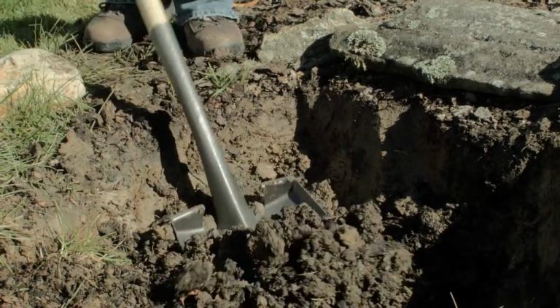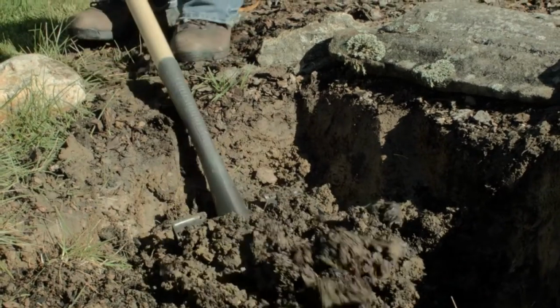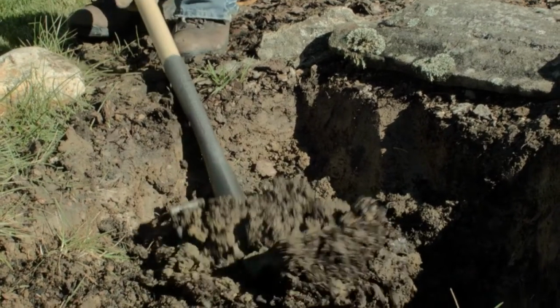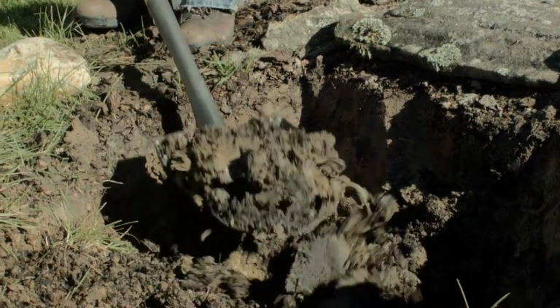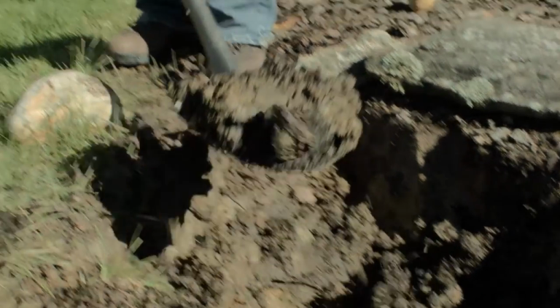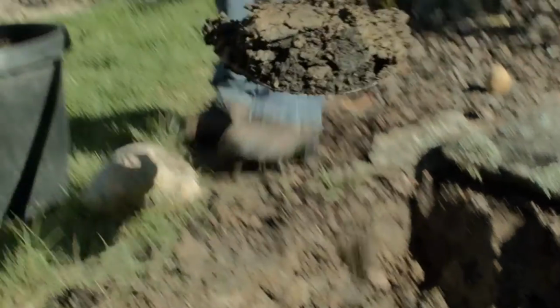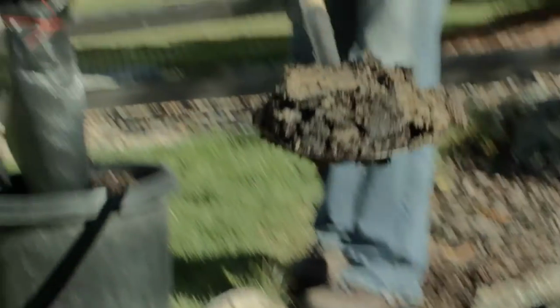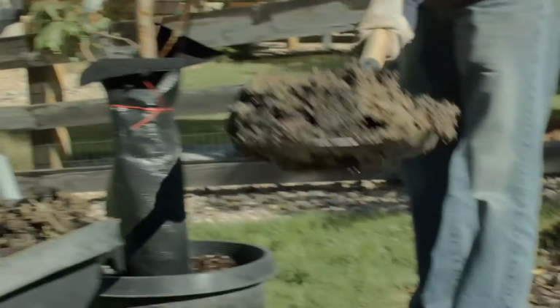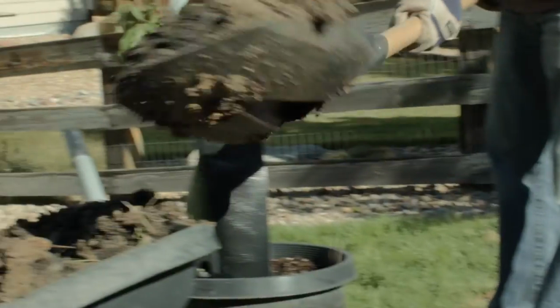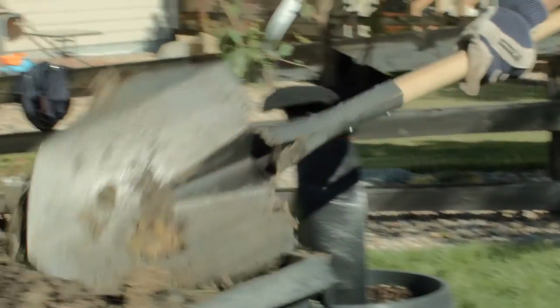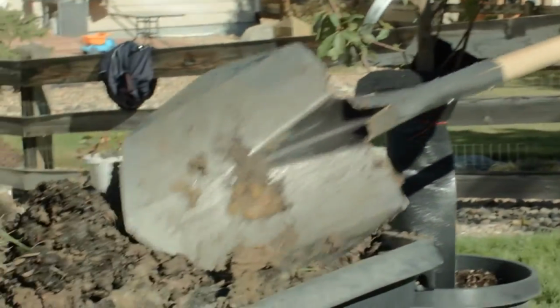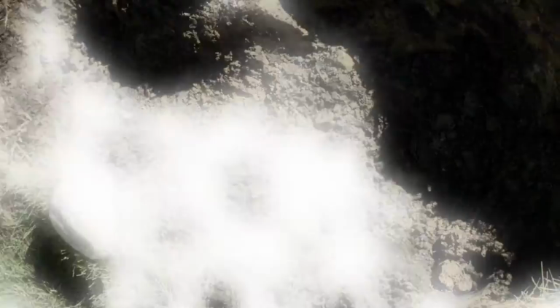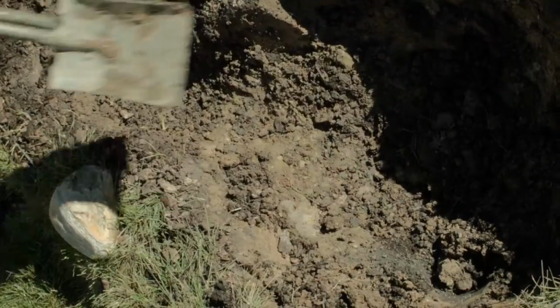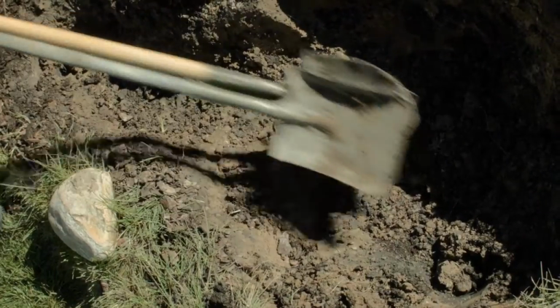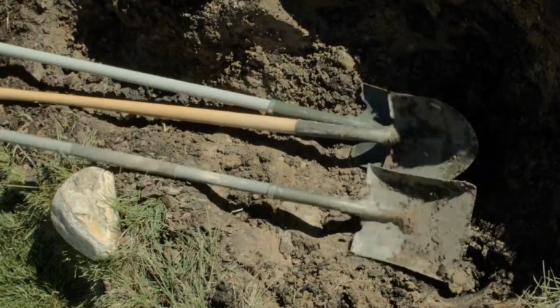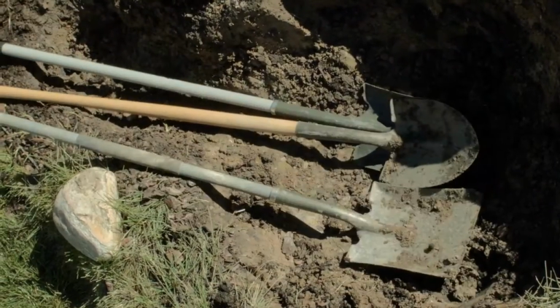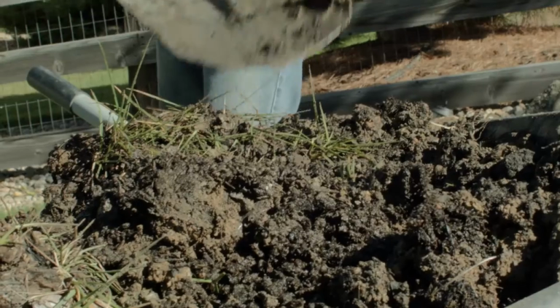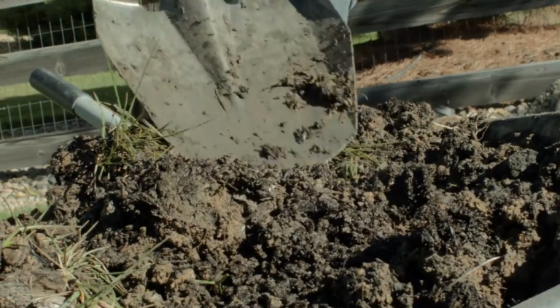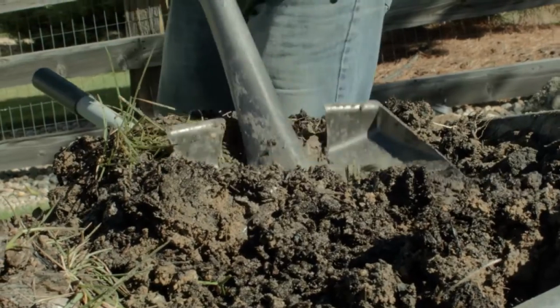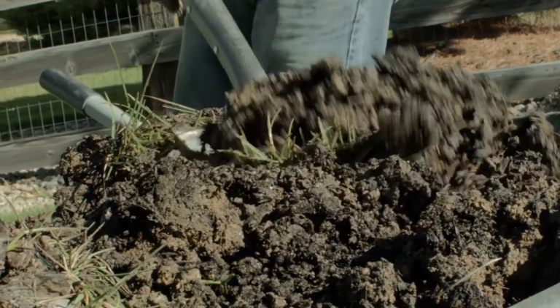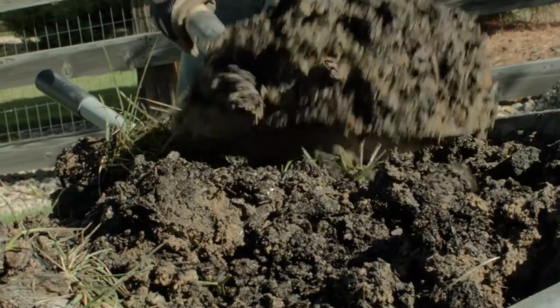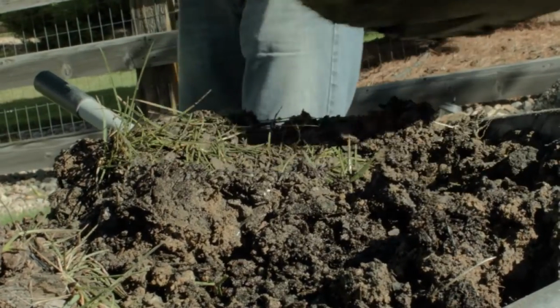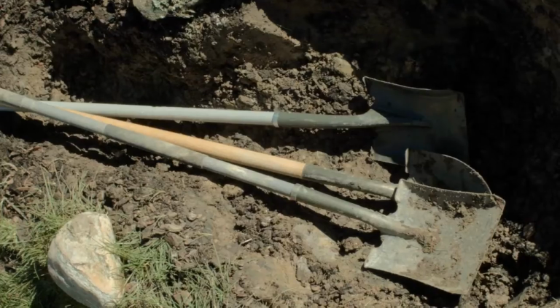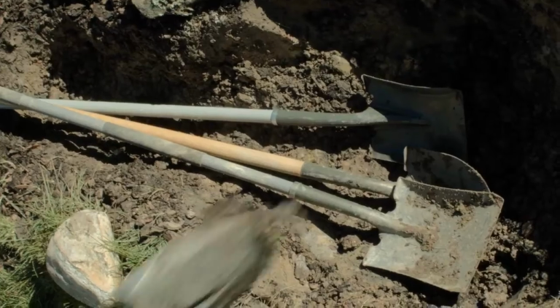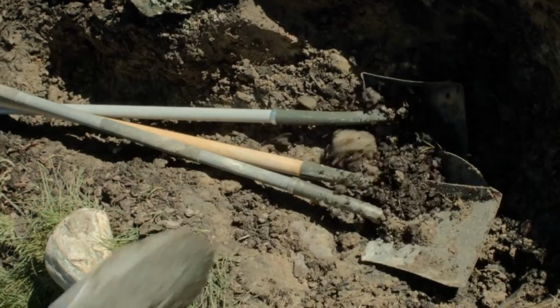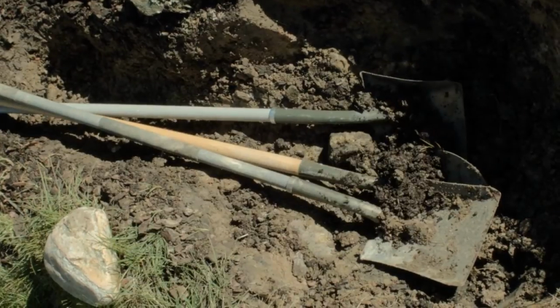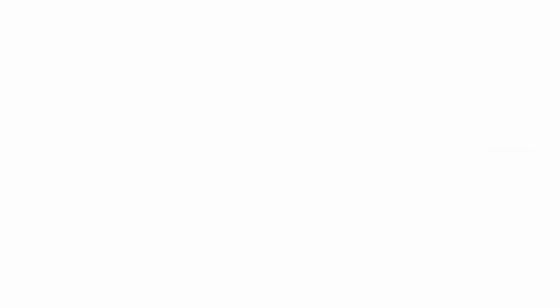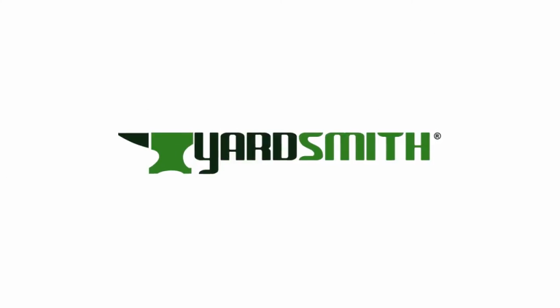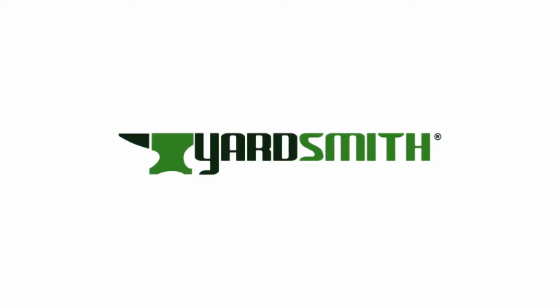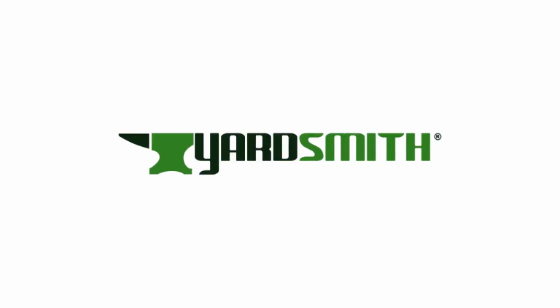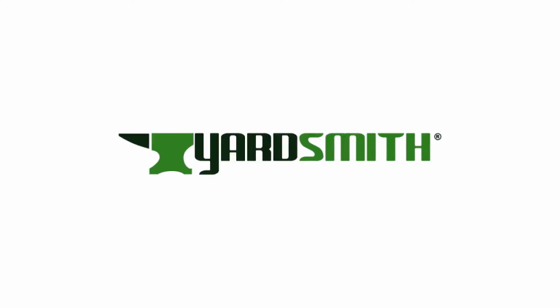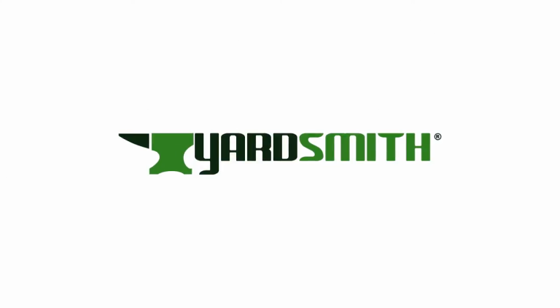With the Yardsmith Super Shovel, digging has never been easier or faster. The Yardsmith Super Shovel, for when it's time to lay the traditional shovel to rest. Yardsmith. Forge your season.